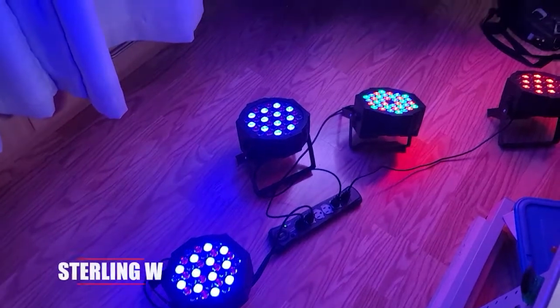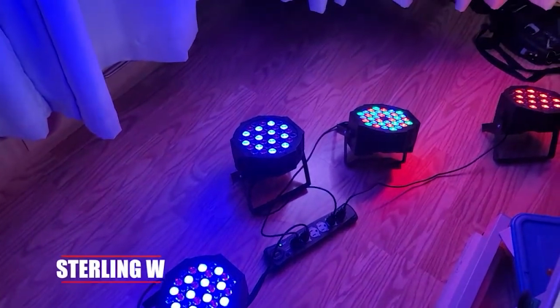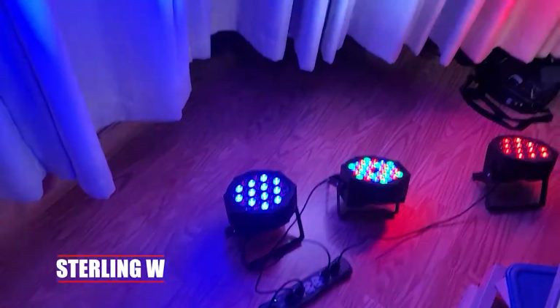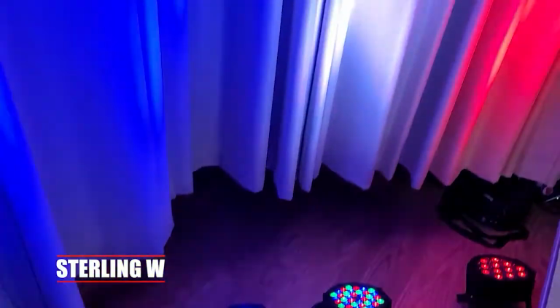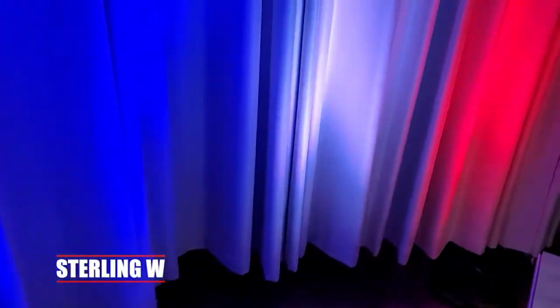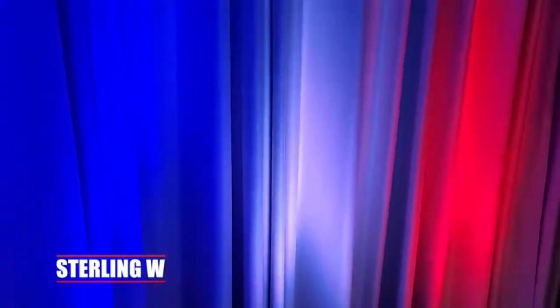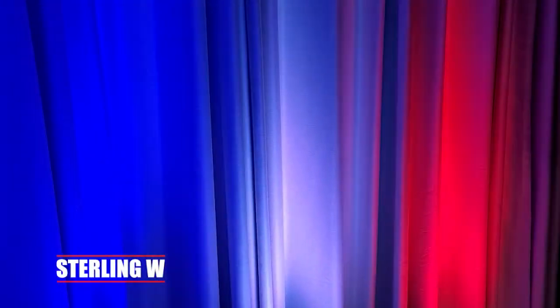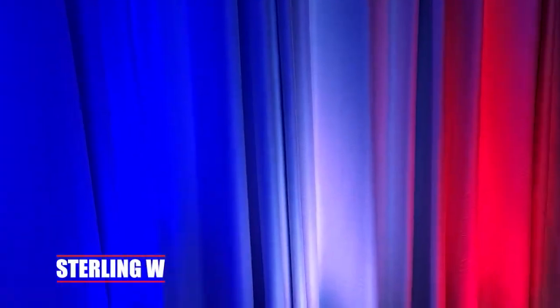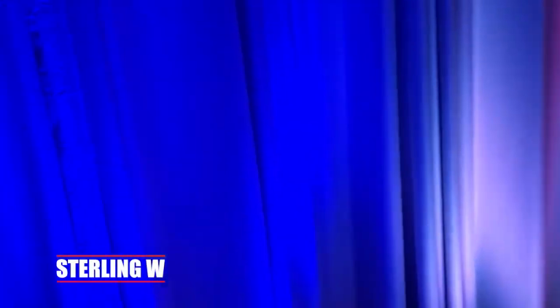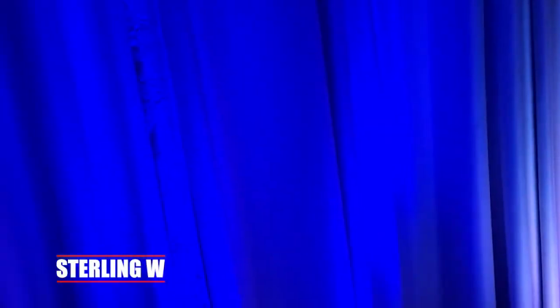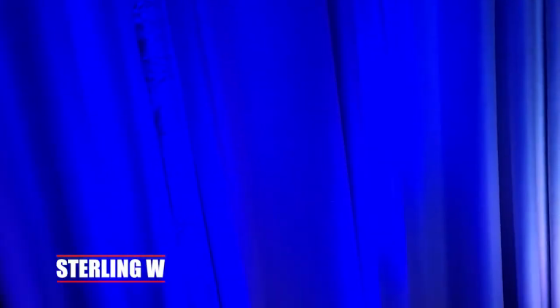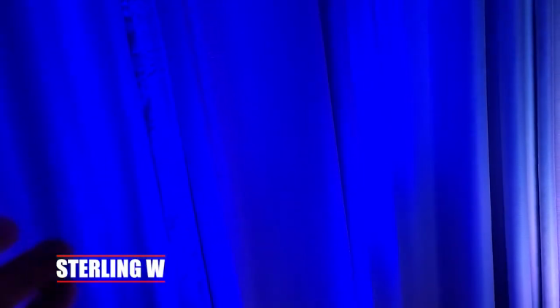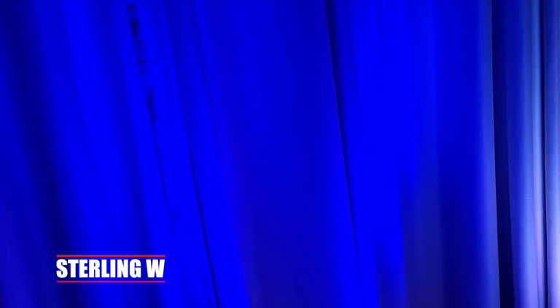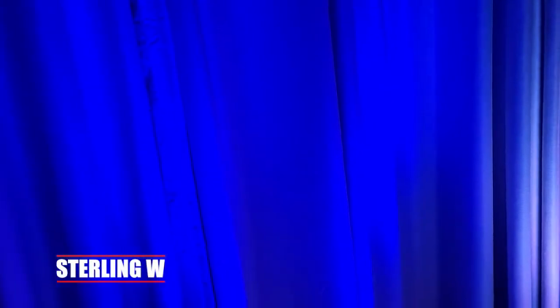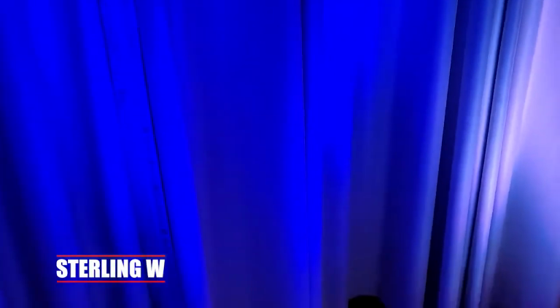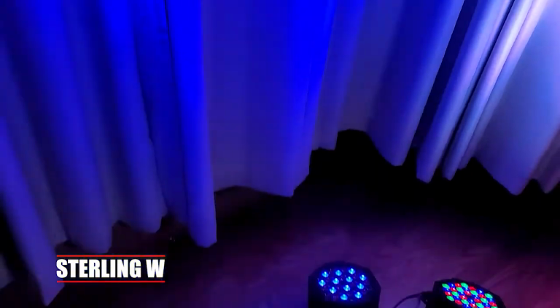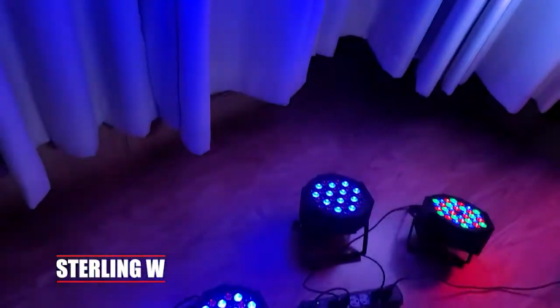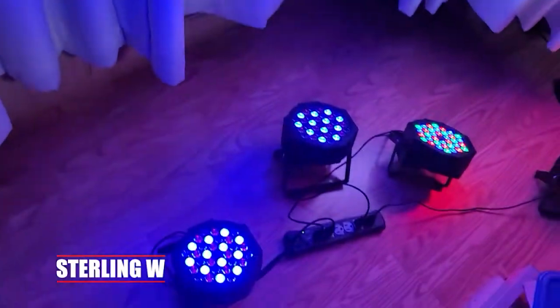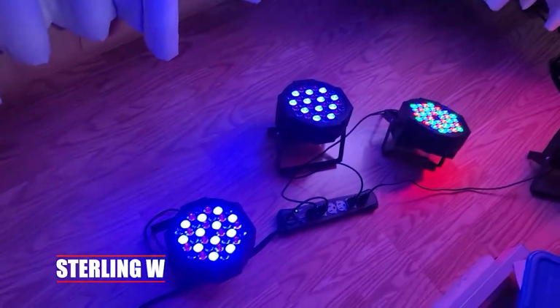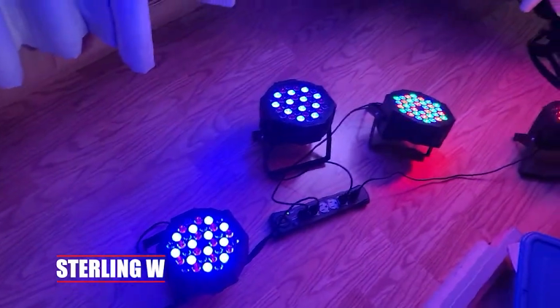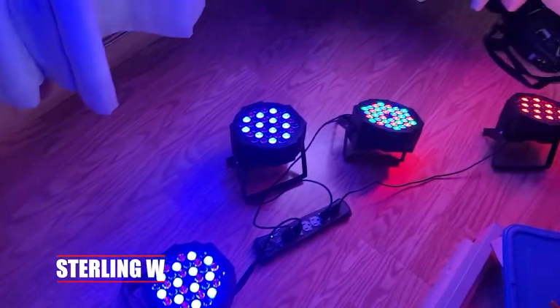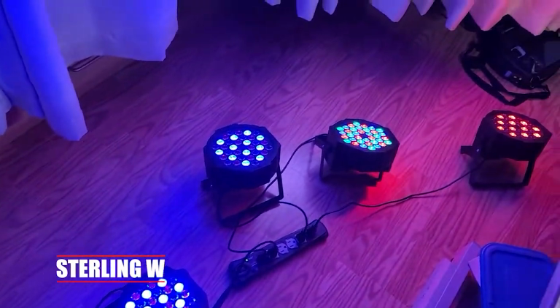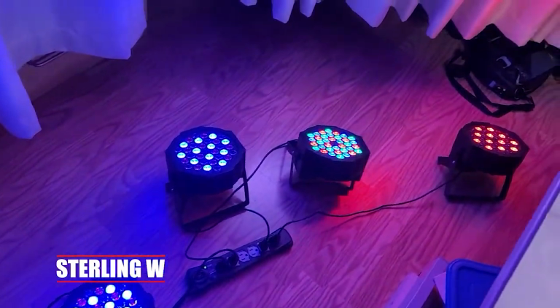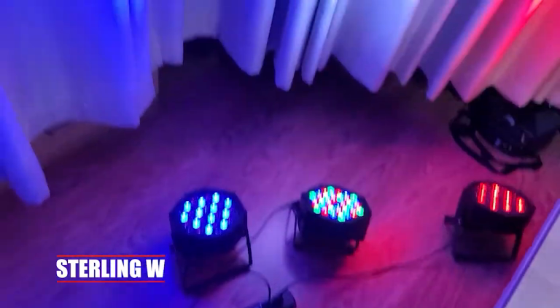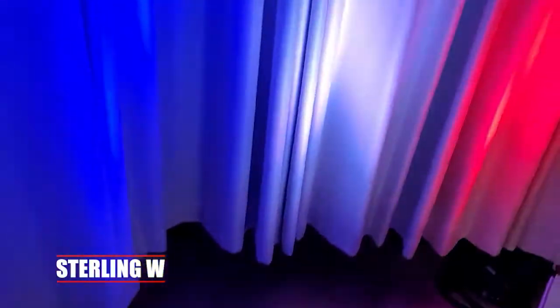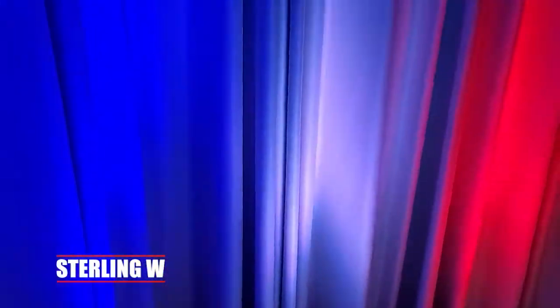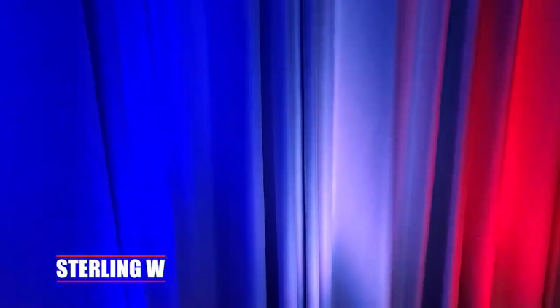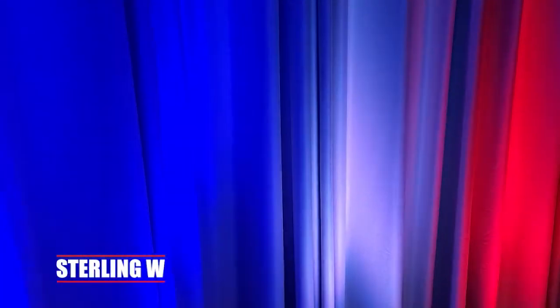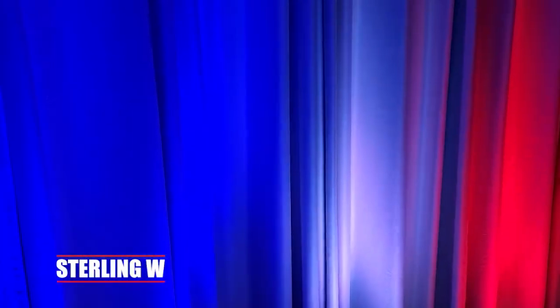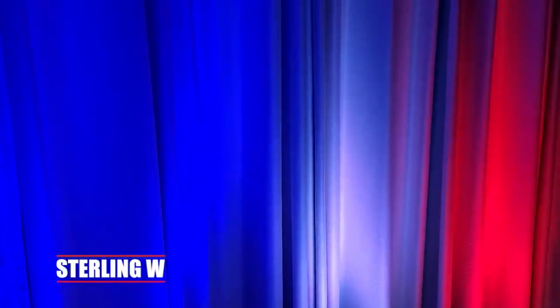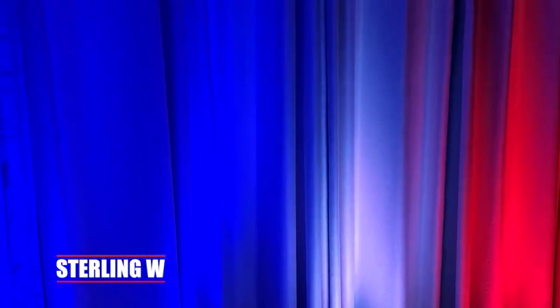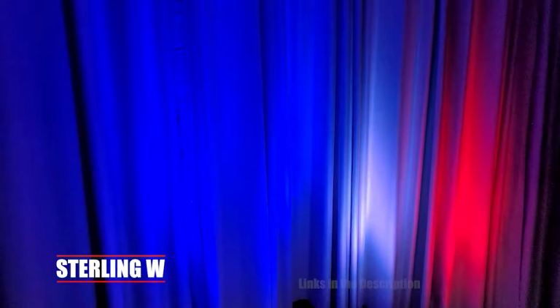I finally set these lights up and they look pretty darn good. Hey guys, it's StylianW and I'm gonna do a review of these Texan press four-piece PAR lights.